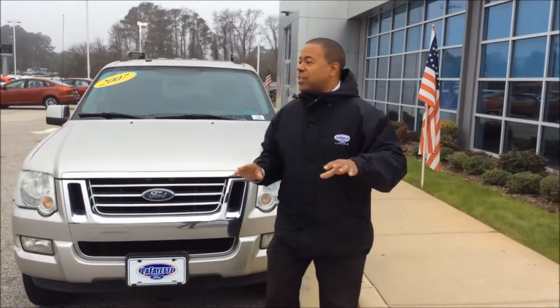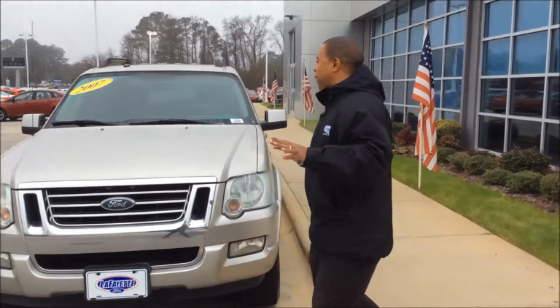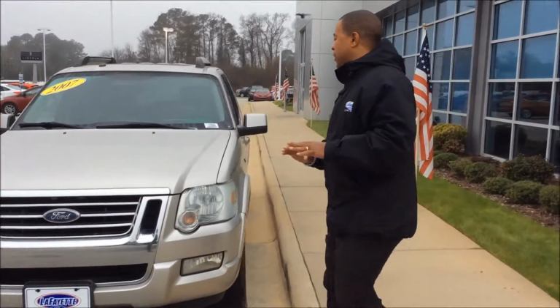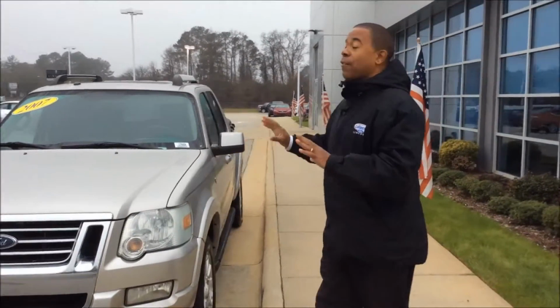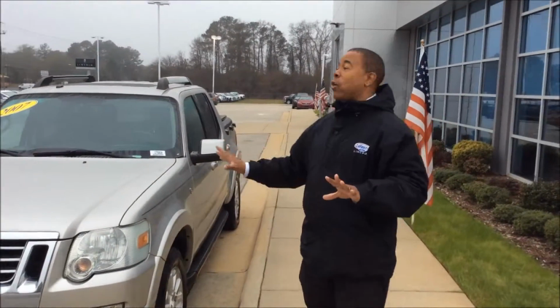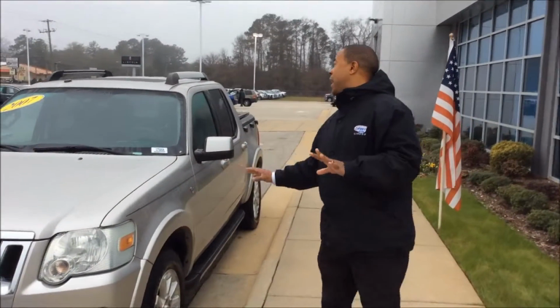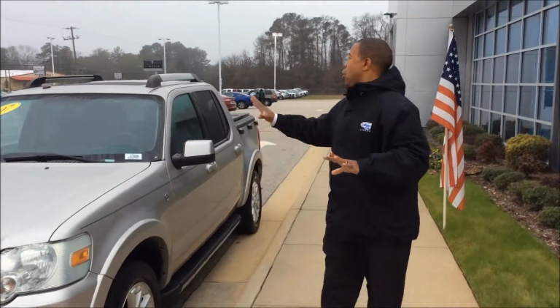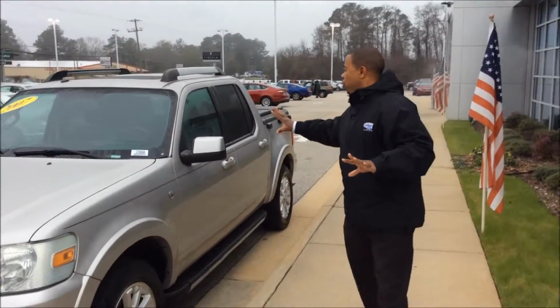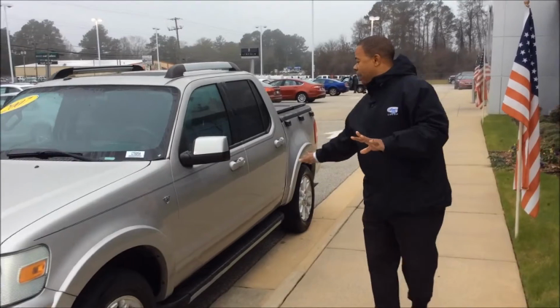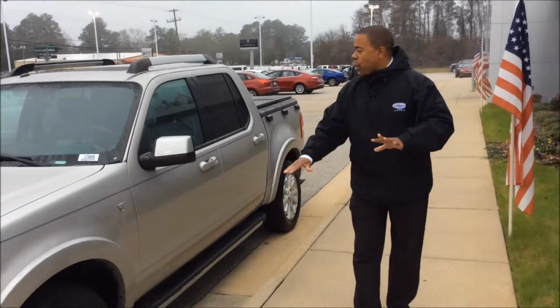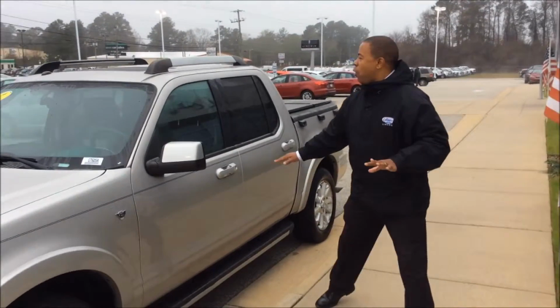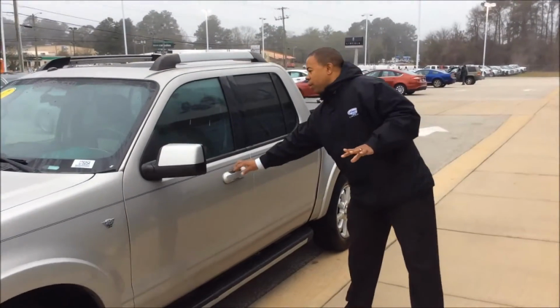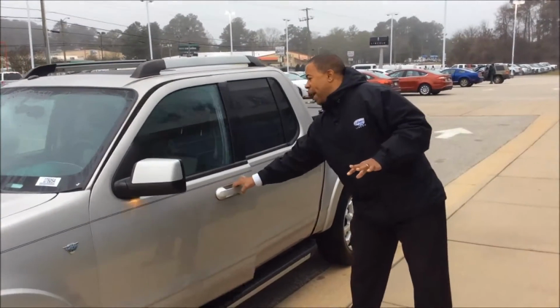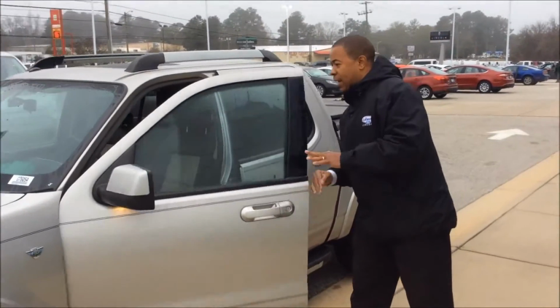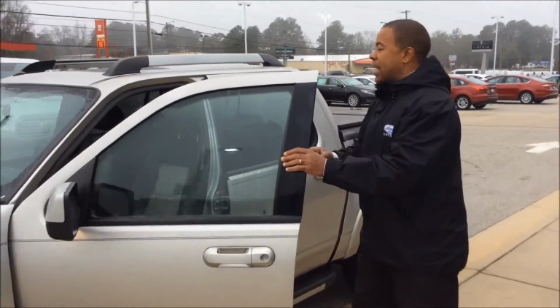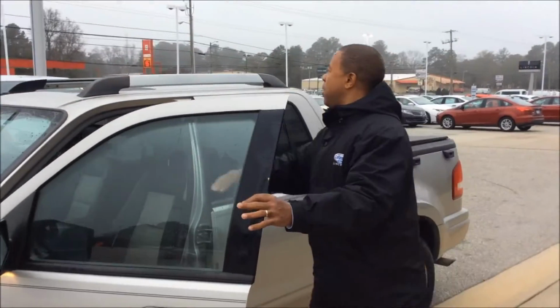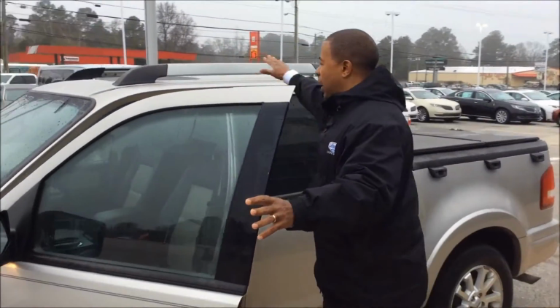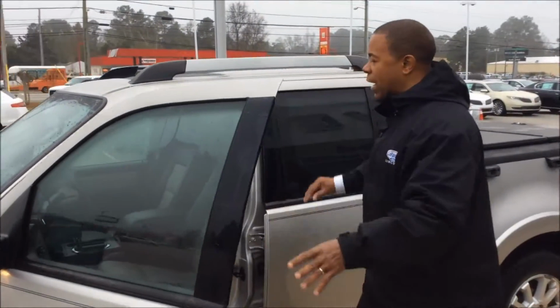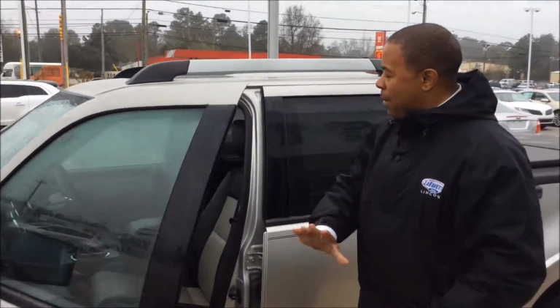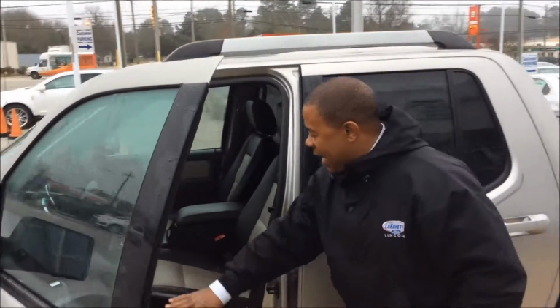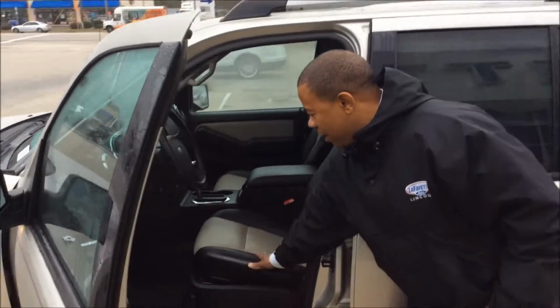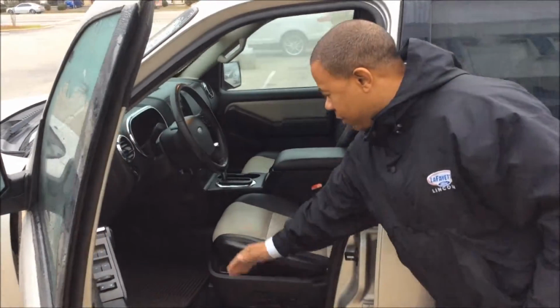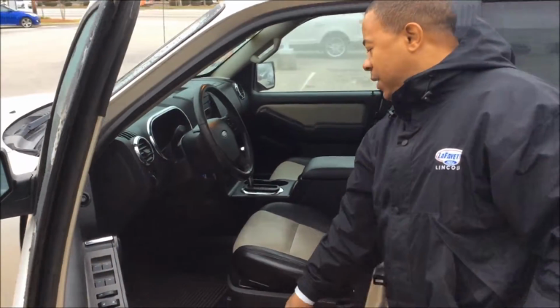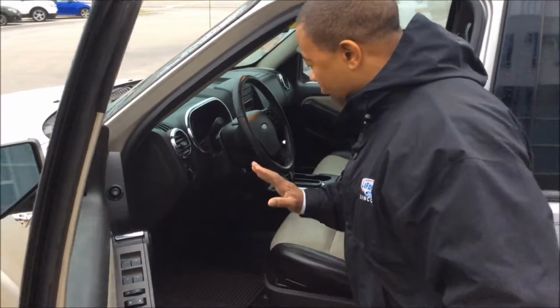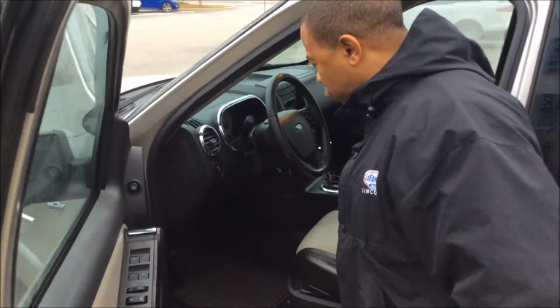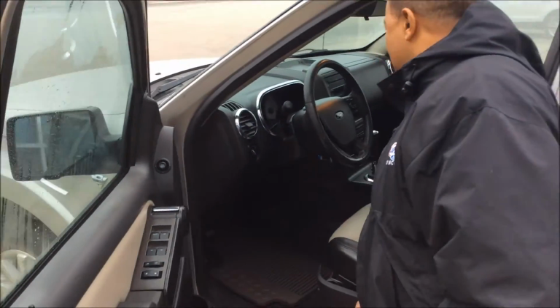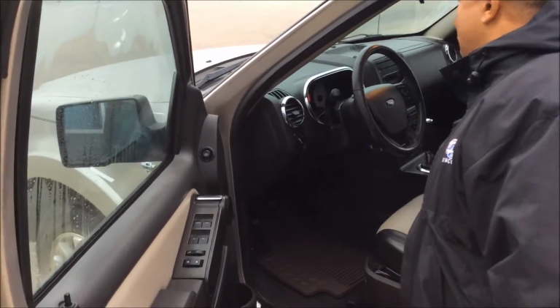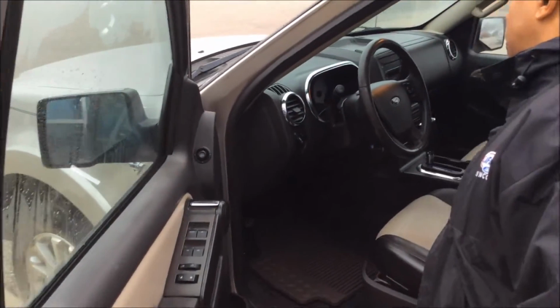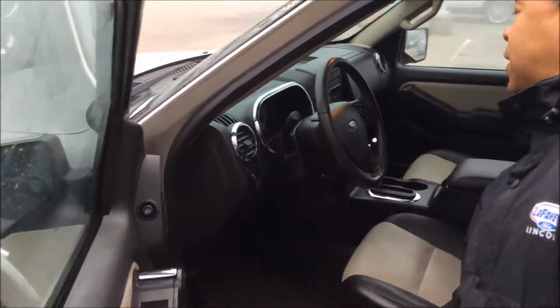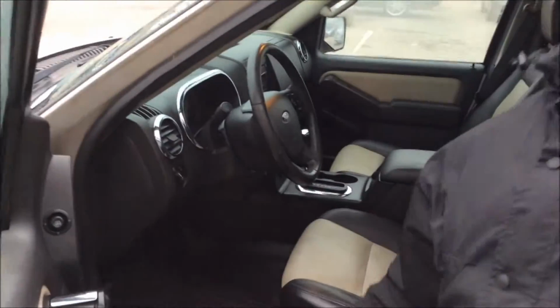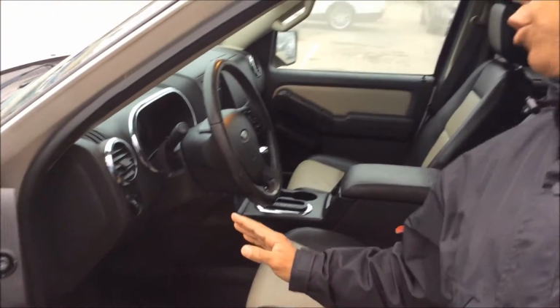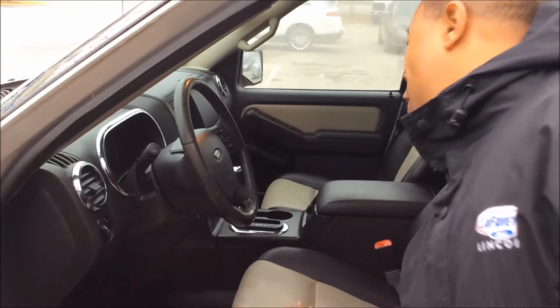This has some great features. It's running on a V8, crew cab, running board. We have the heated mirrors, luggage rack up top. Leather interior — some things that you're used to. Power seats on both sides. Cruise control.